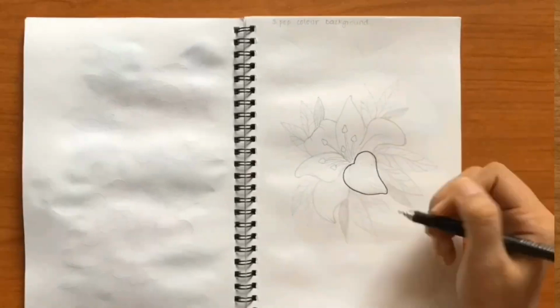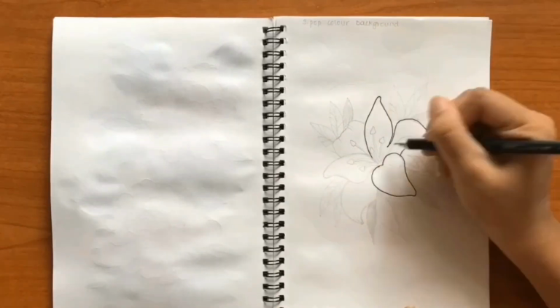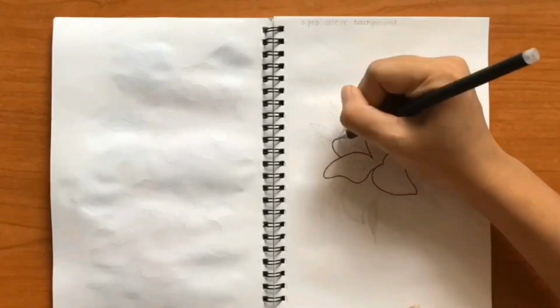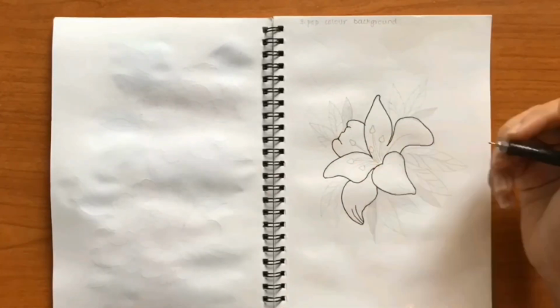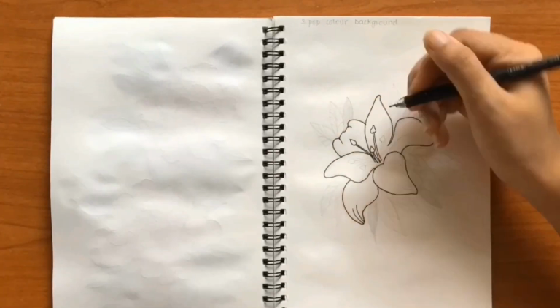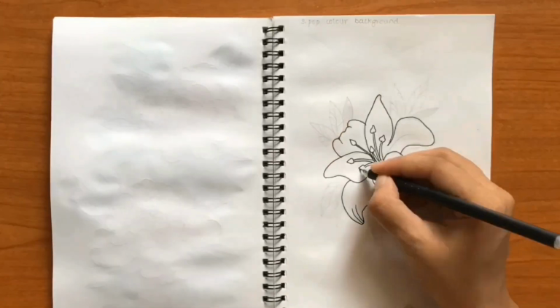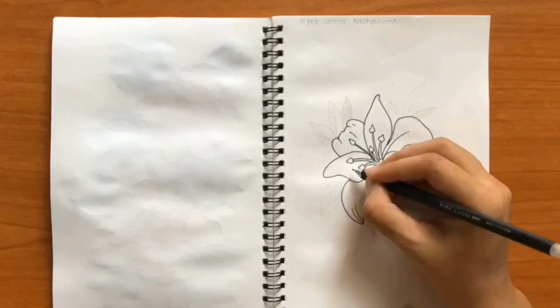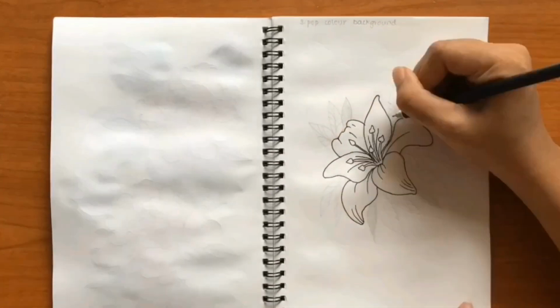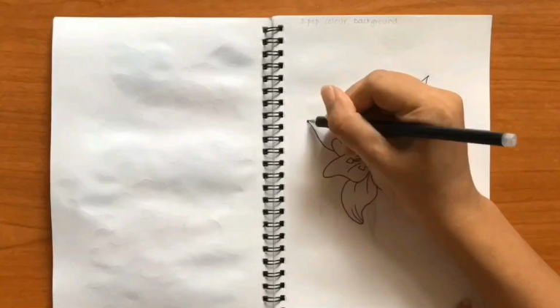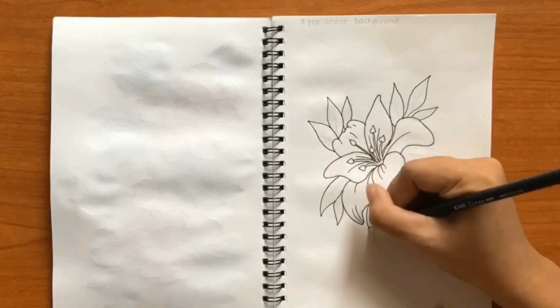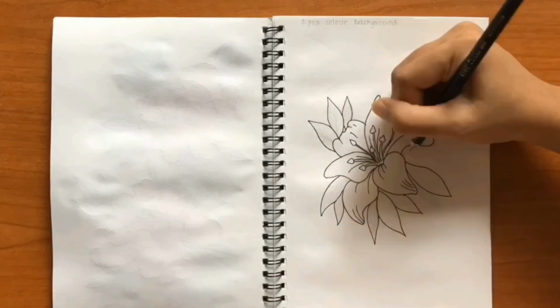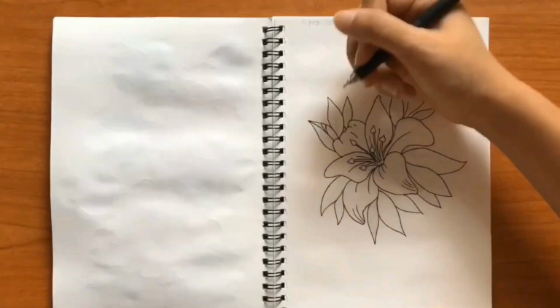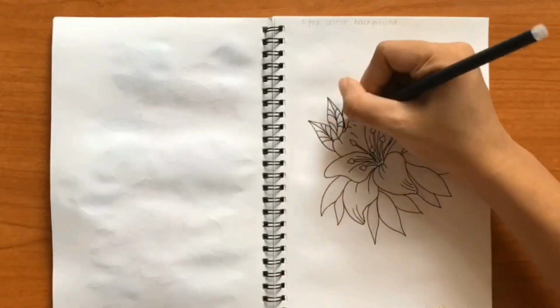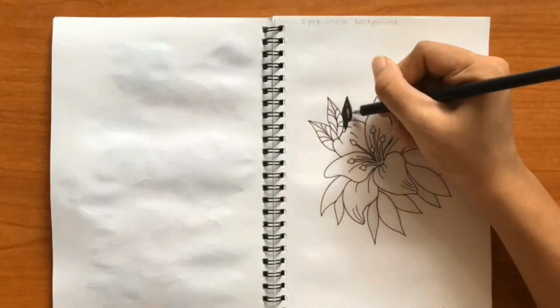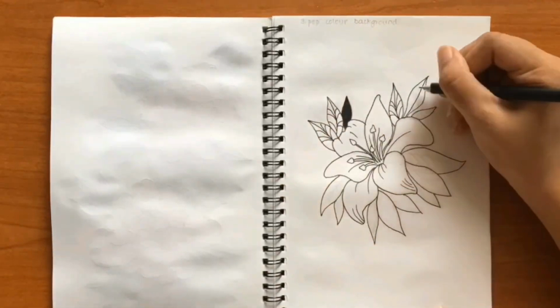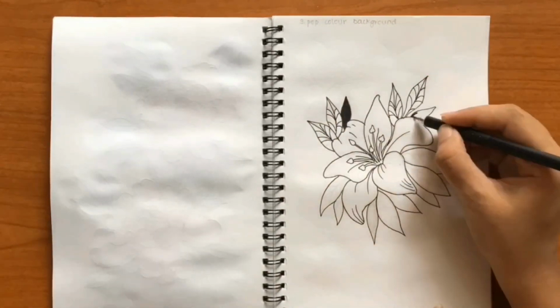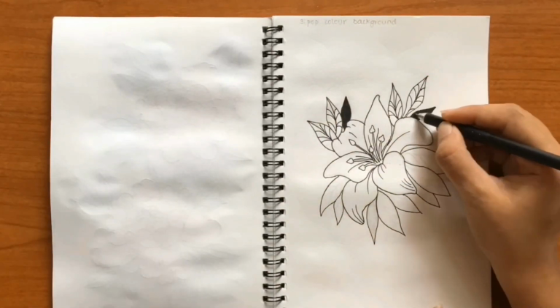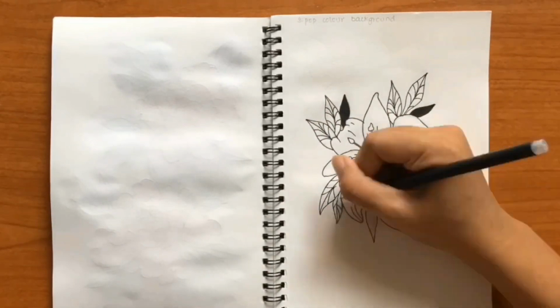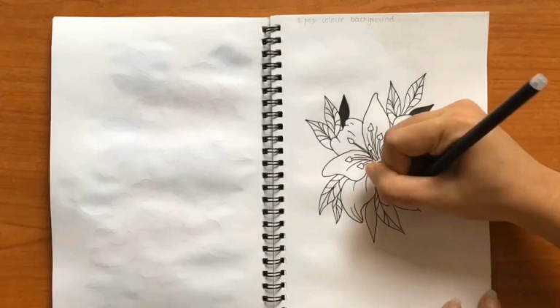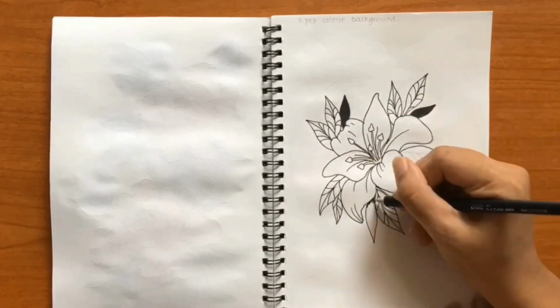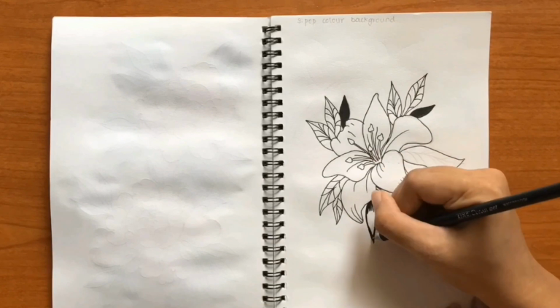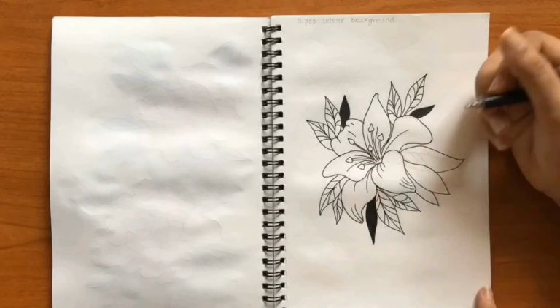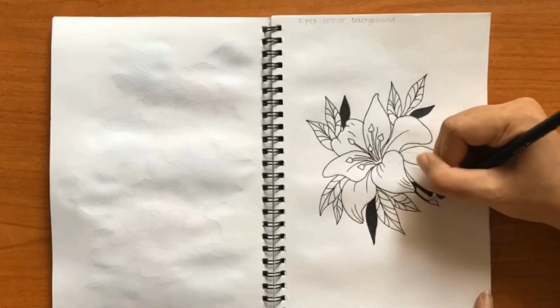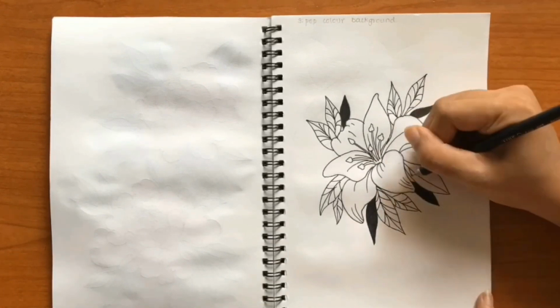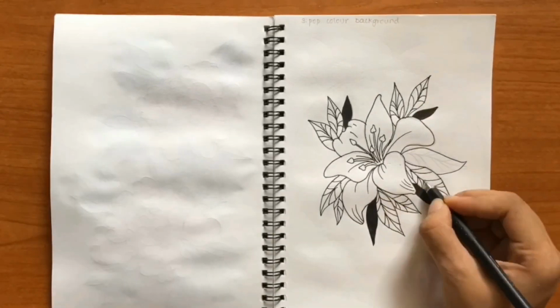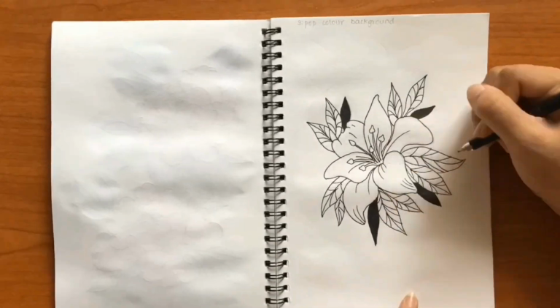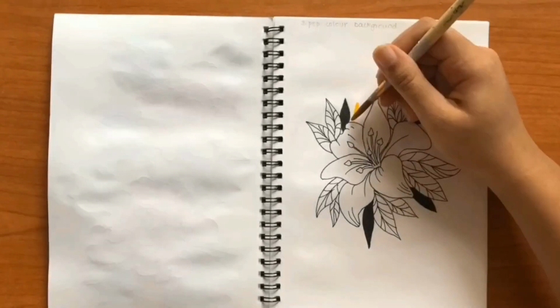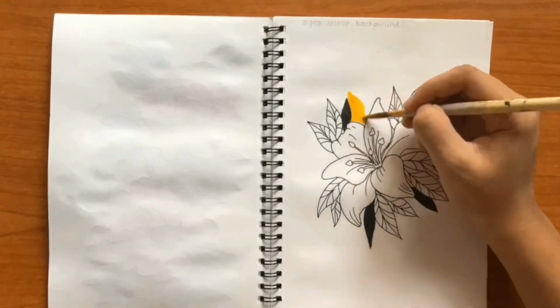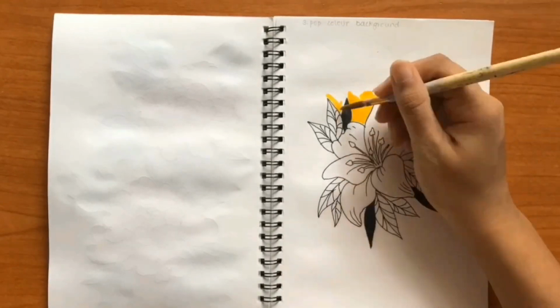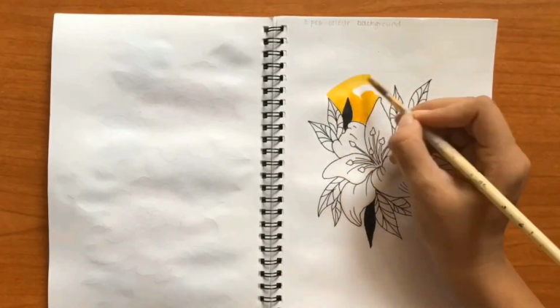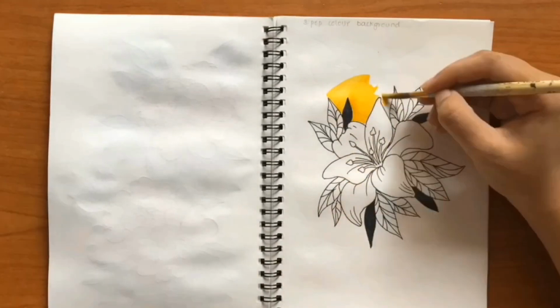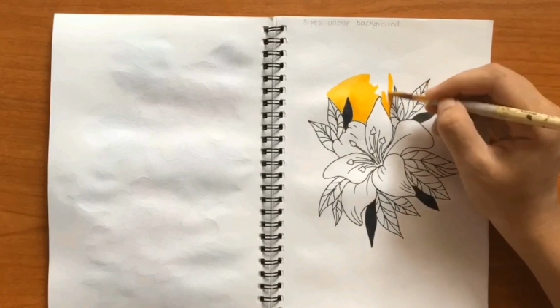The third trick is to add a pop colored background to your sketch. Here as you can see, this is a very basic lily flower which looks totally average or amateur. But adding a bright background color totally uplifts the drawing.